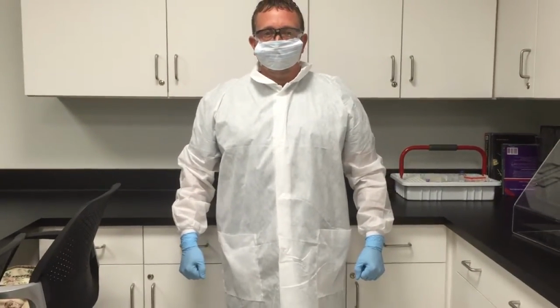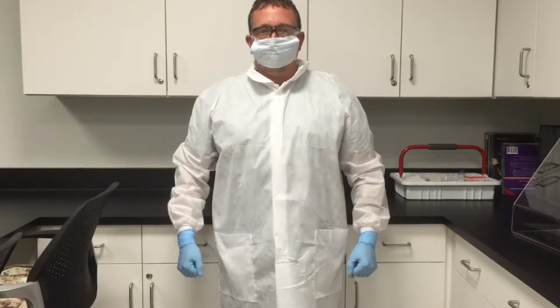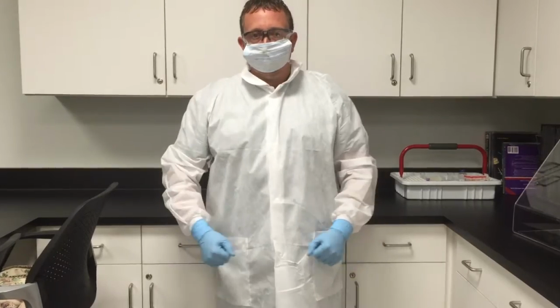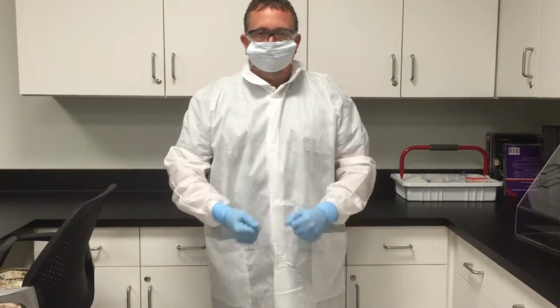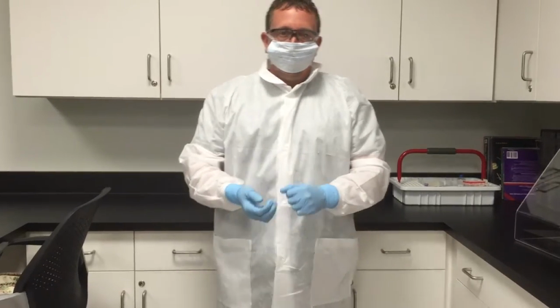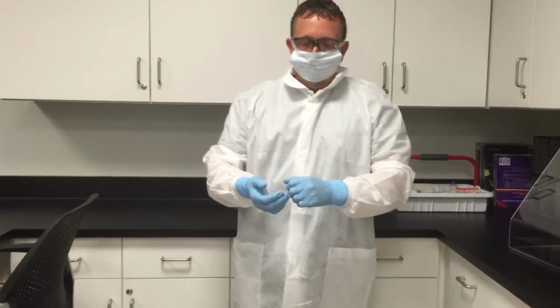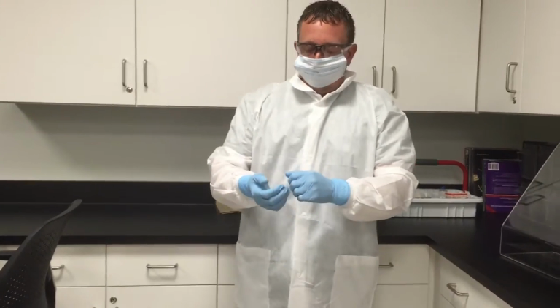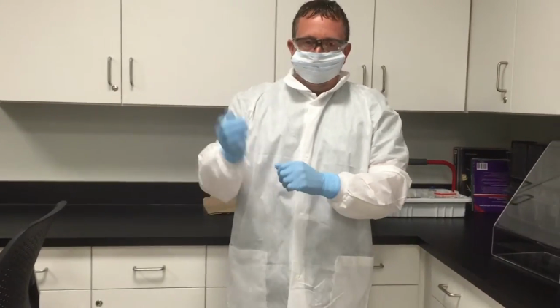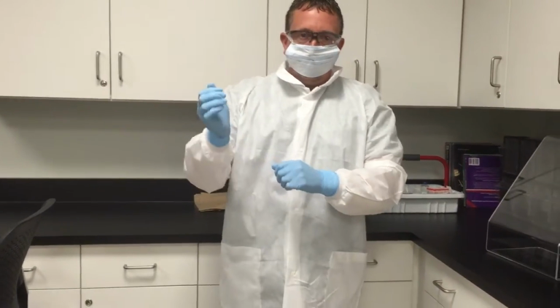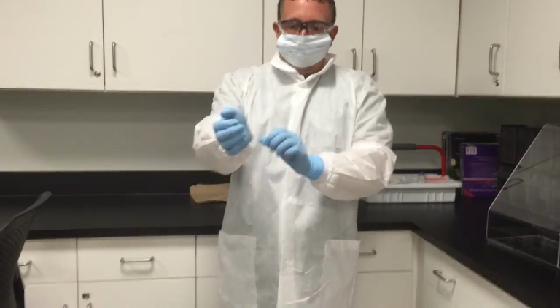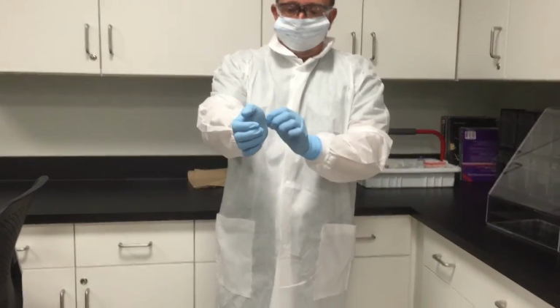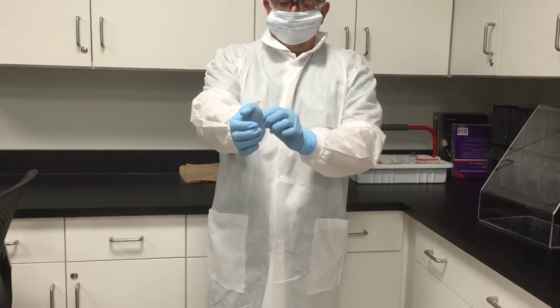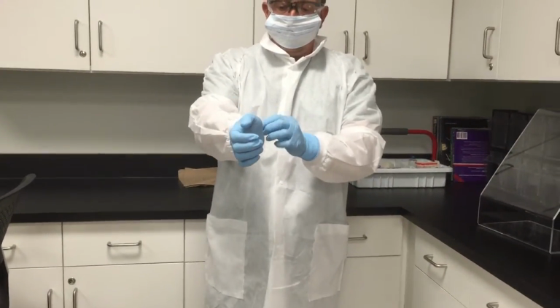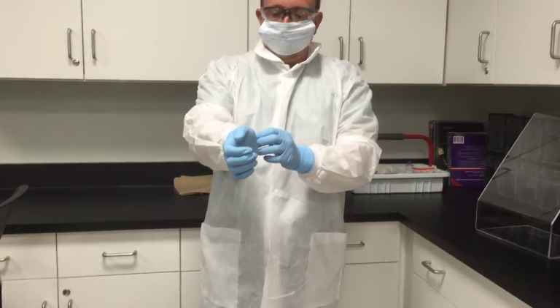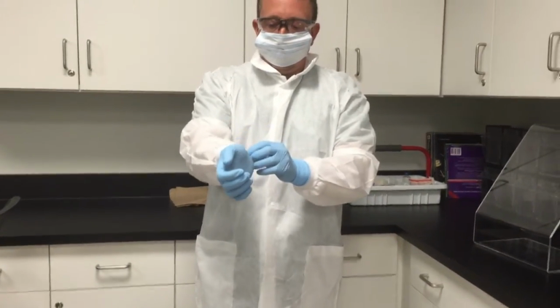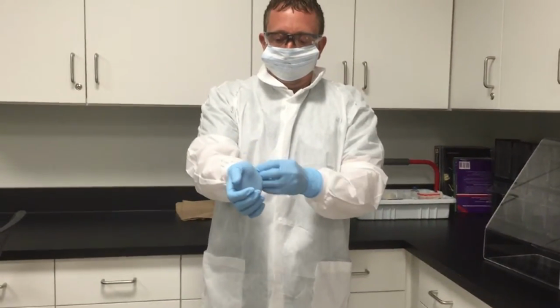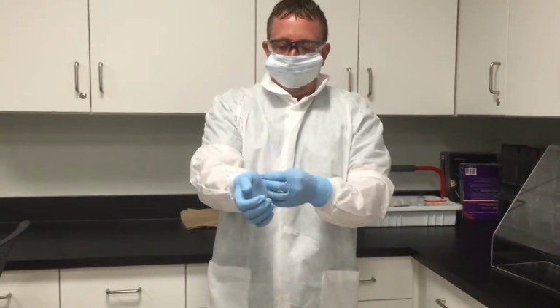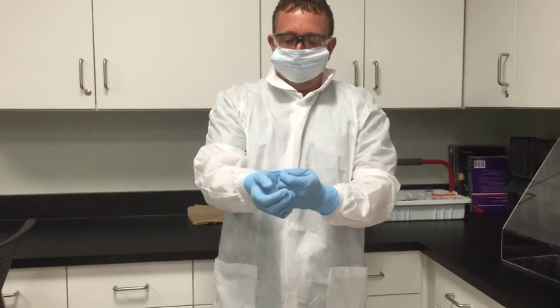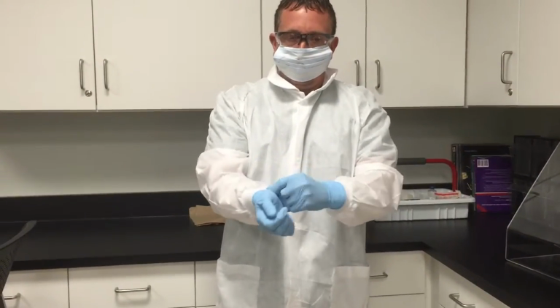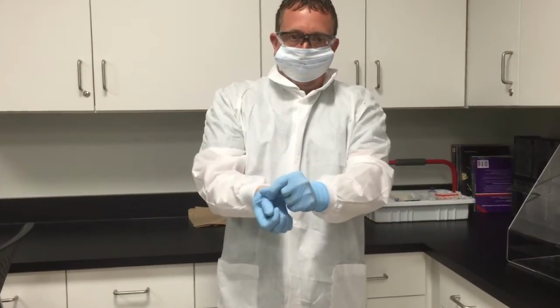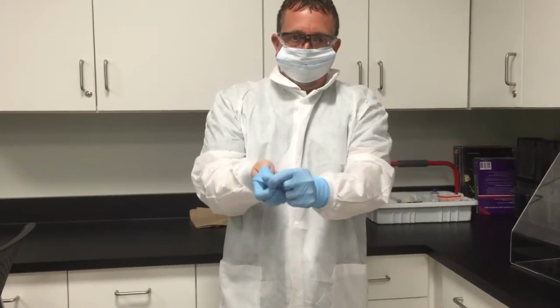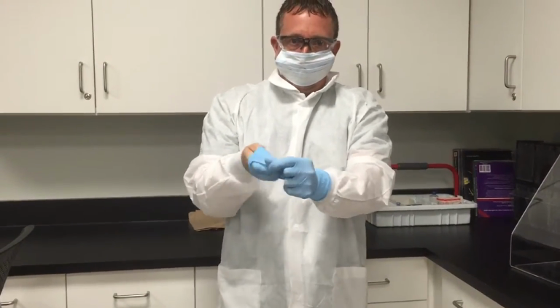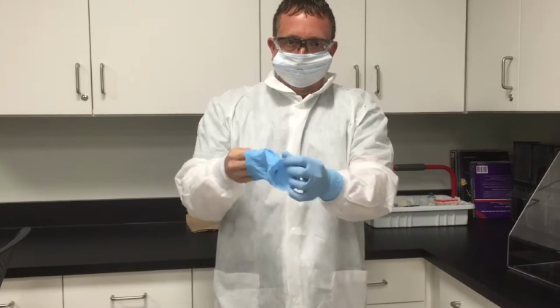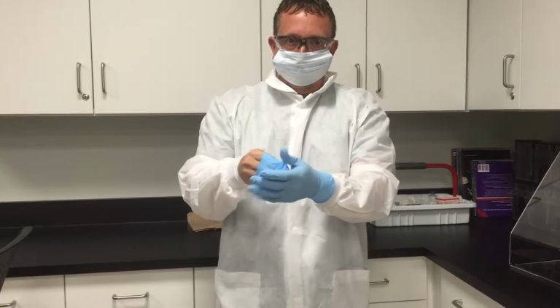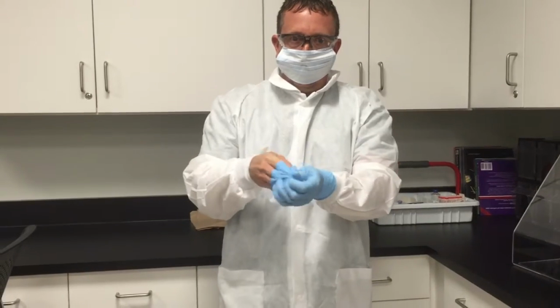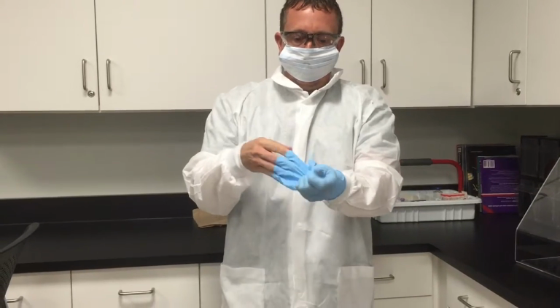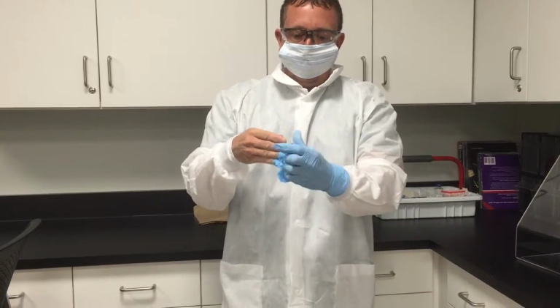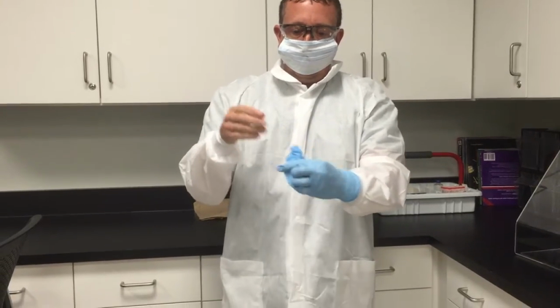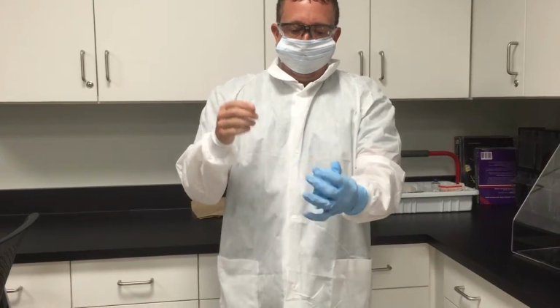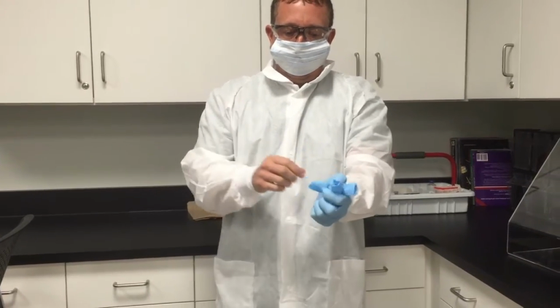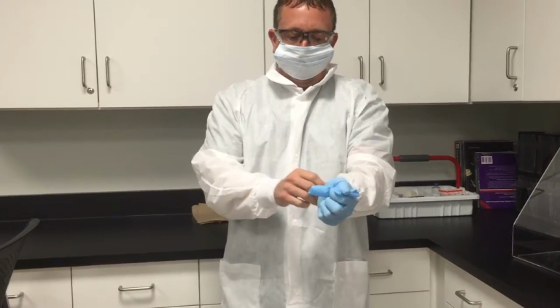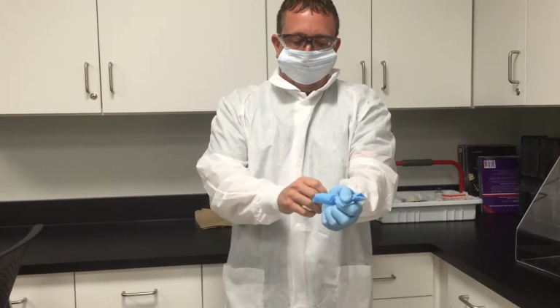After you are done, you would begin the removal or doffing of the PPE, which you first start with removing your gloves.